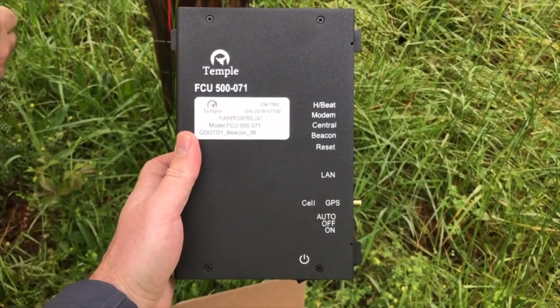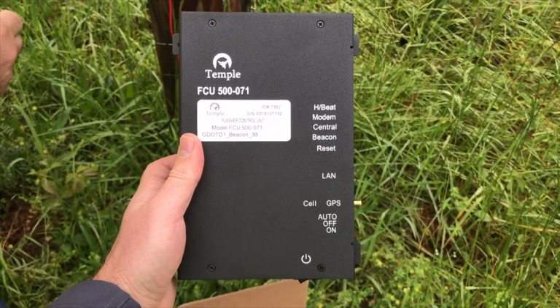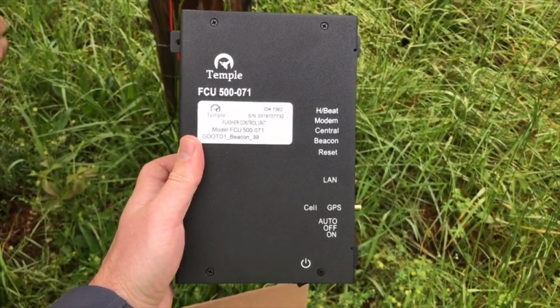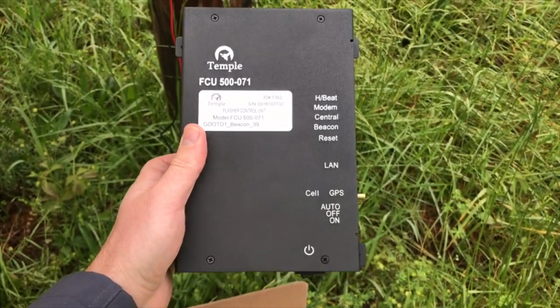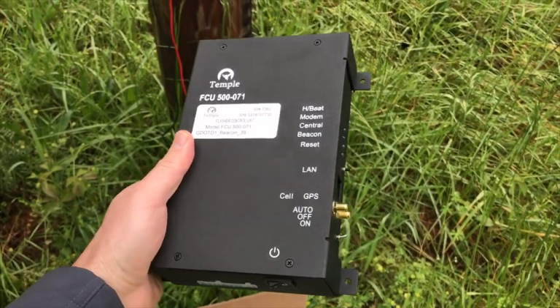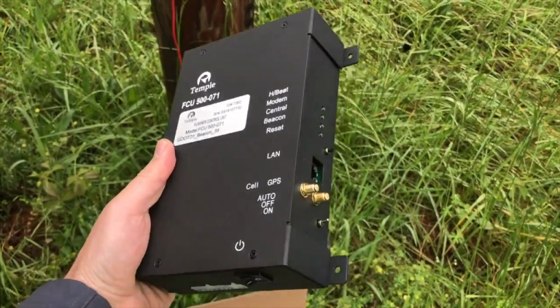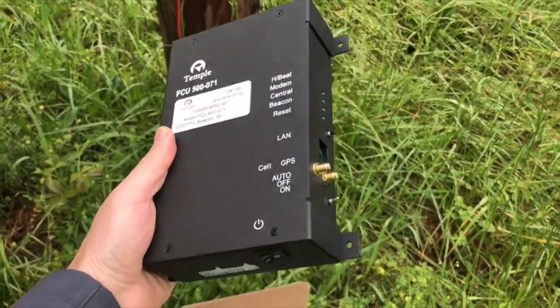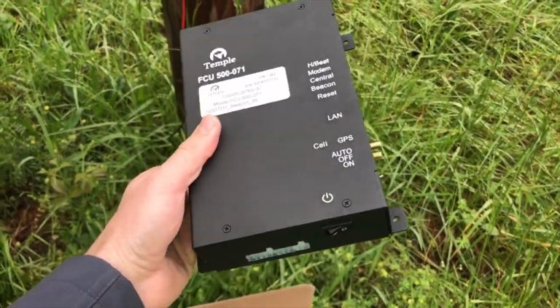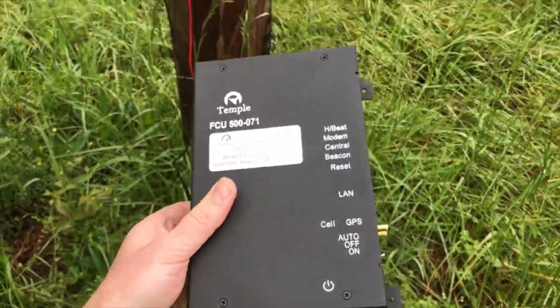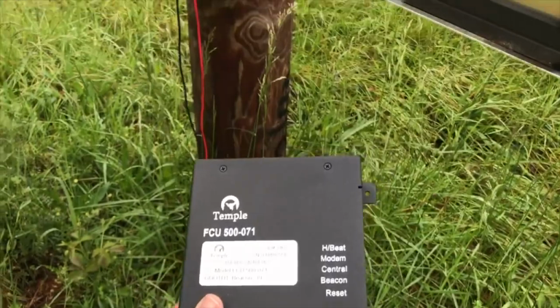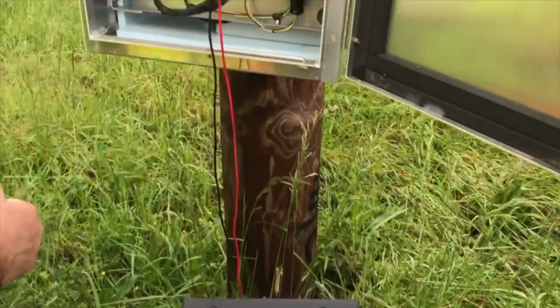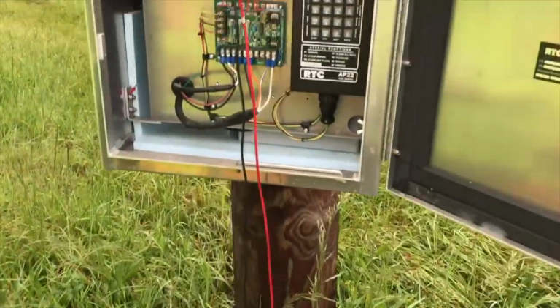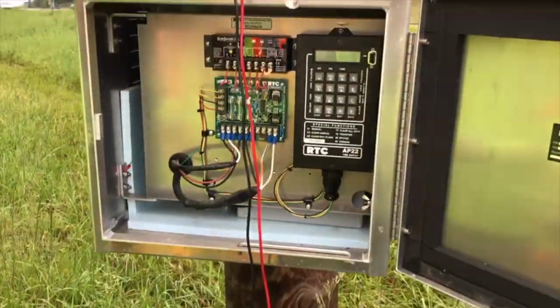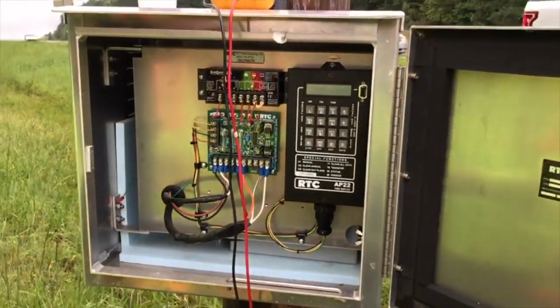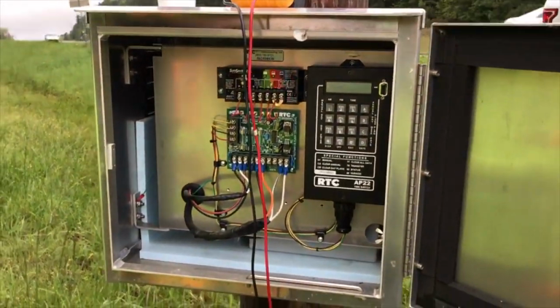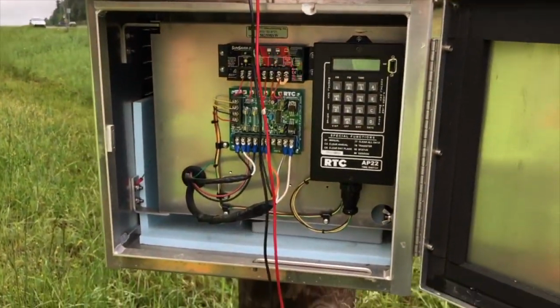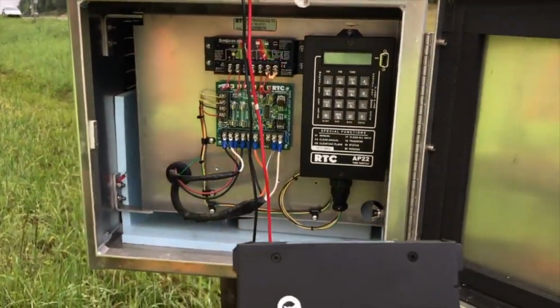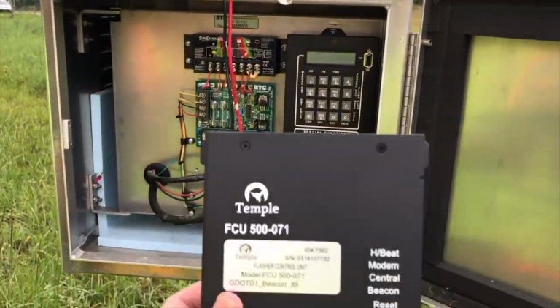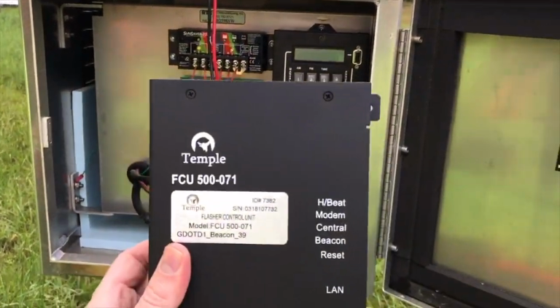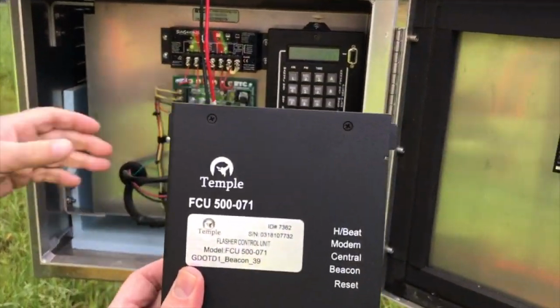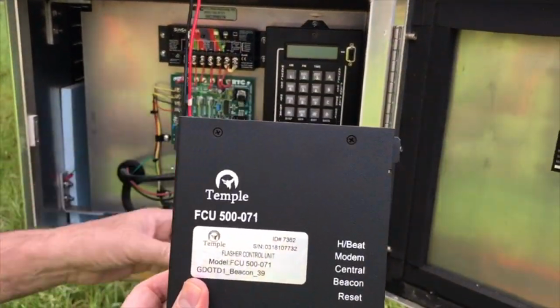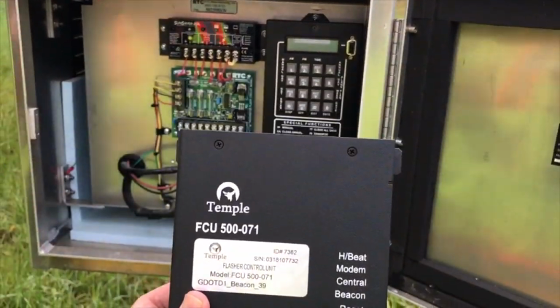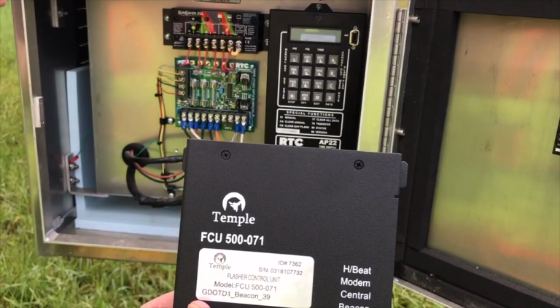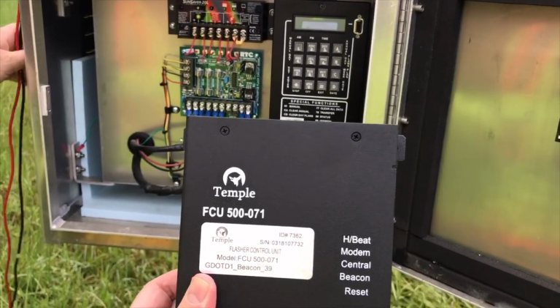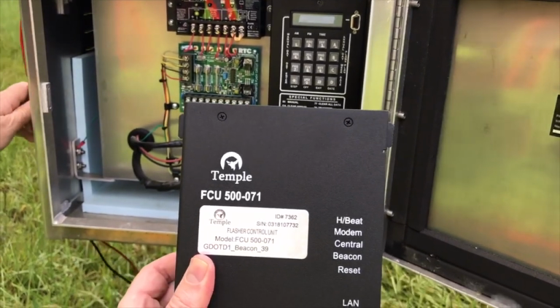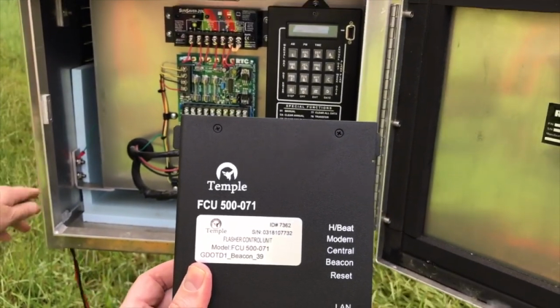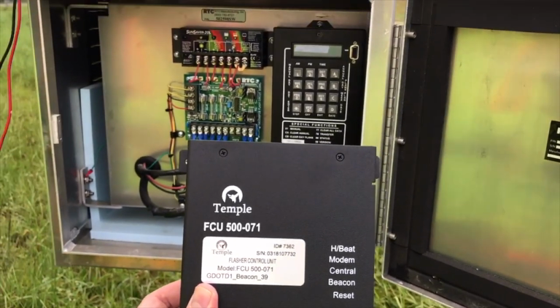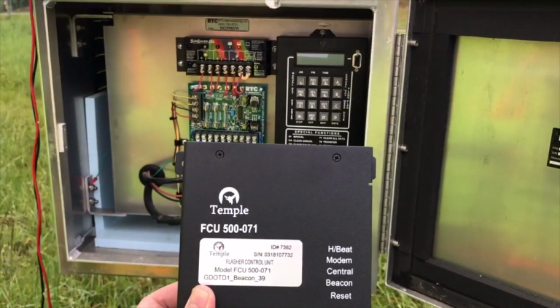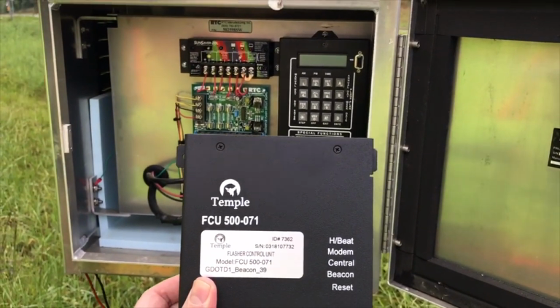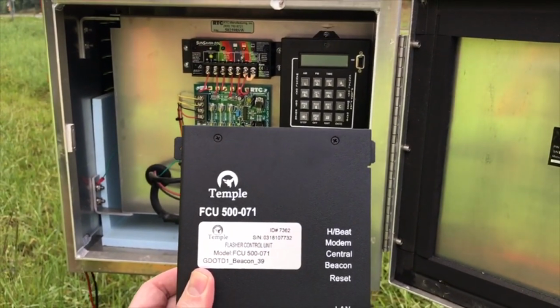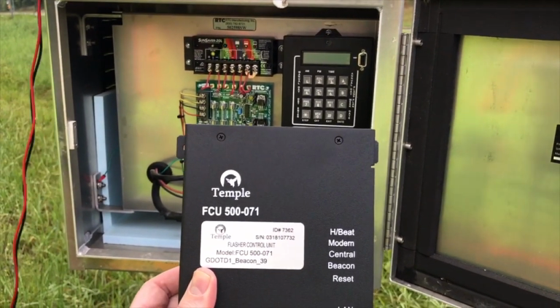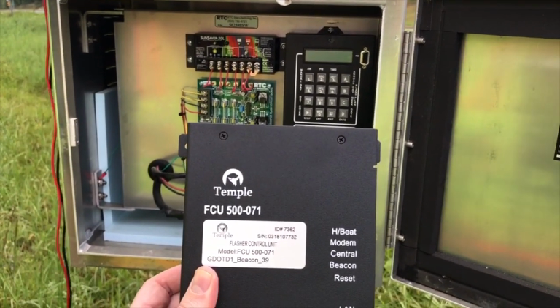The first thing that you need to do is take the unit and see where you're going to mount it in the cabinet. There's an RTC unit that's currently in the cabinet and now we need to figure out where to mount the unit inside of the cabinet.